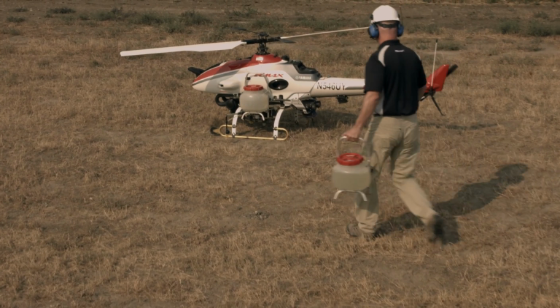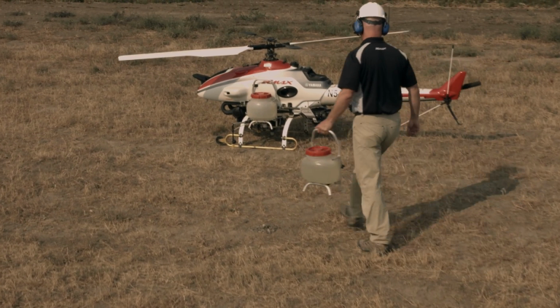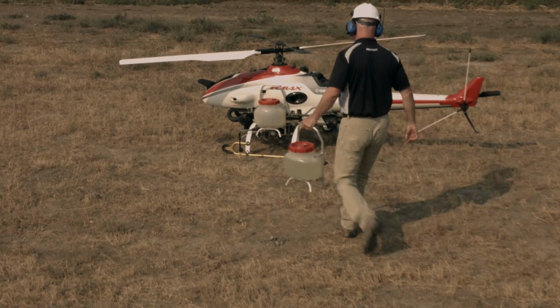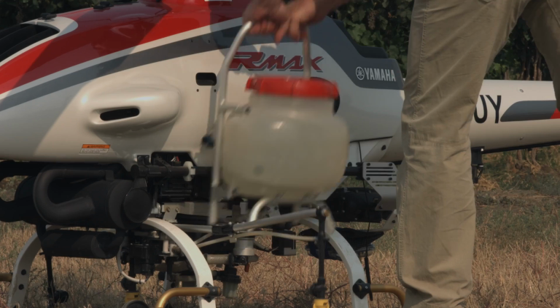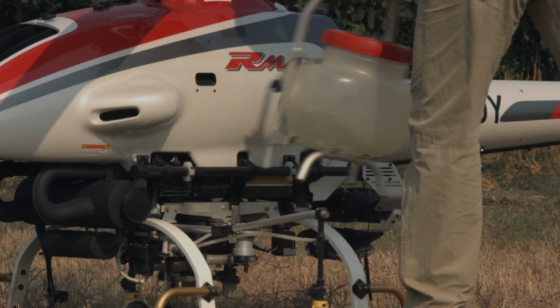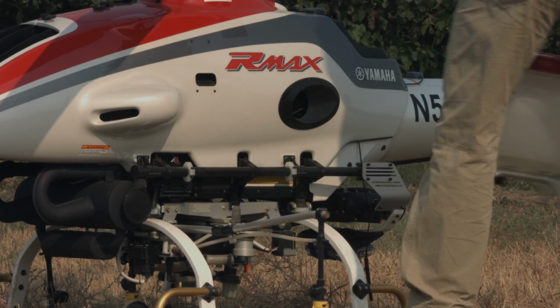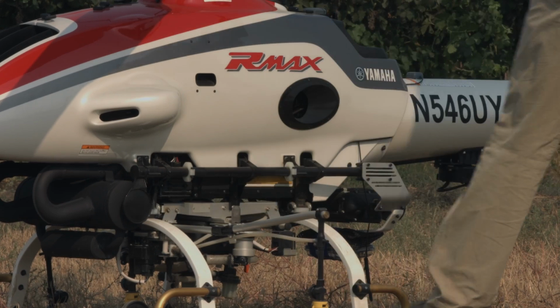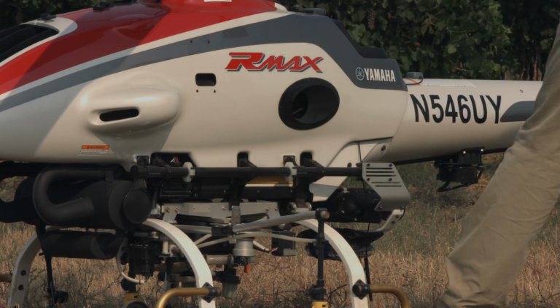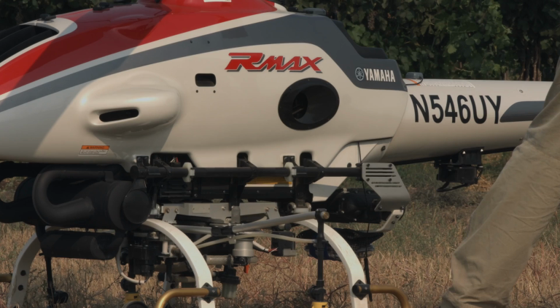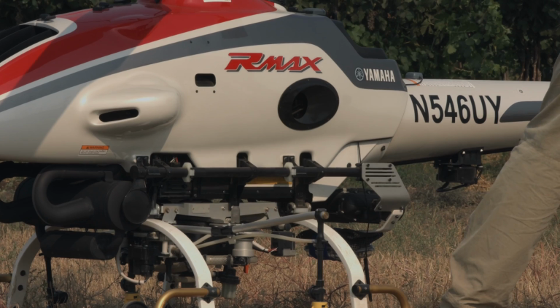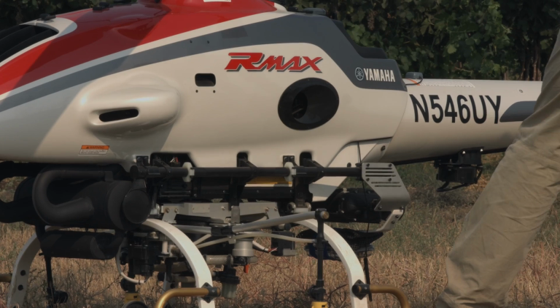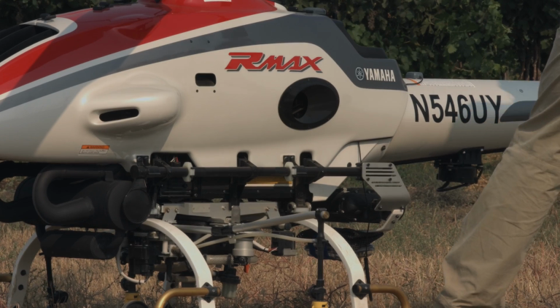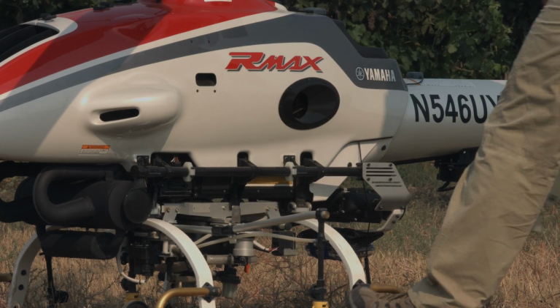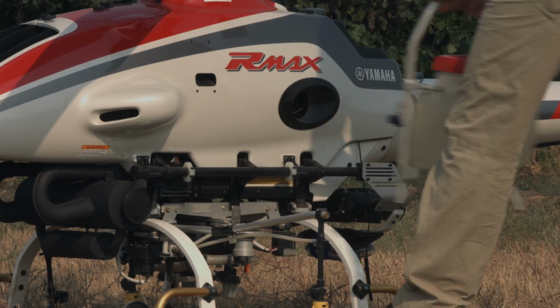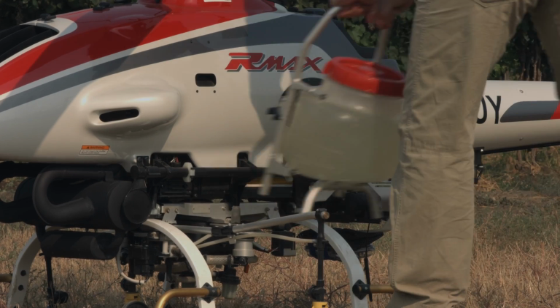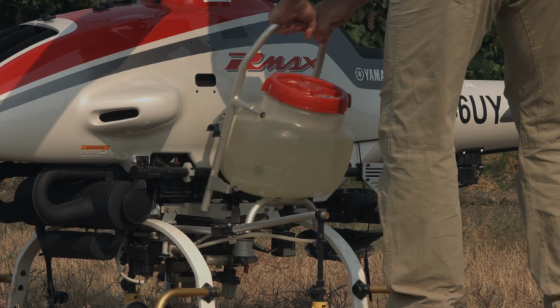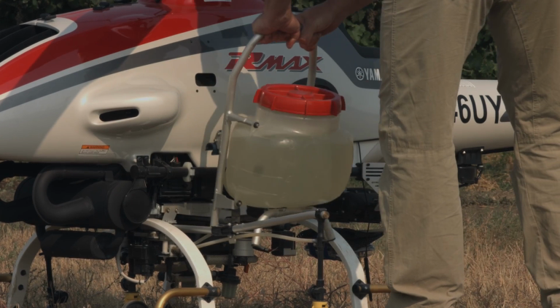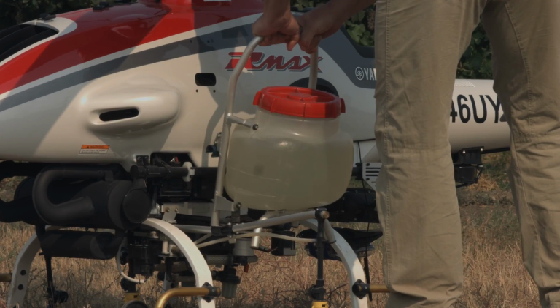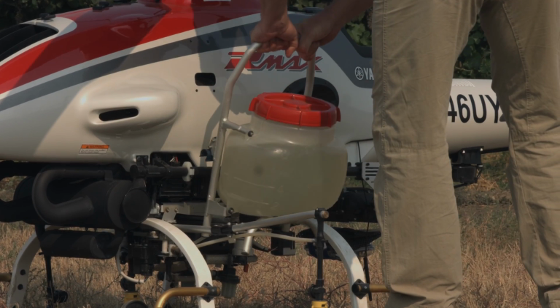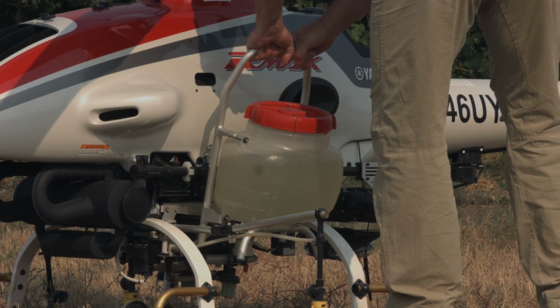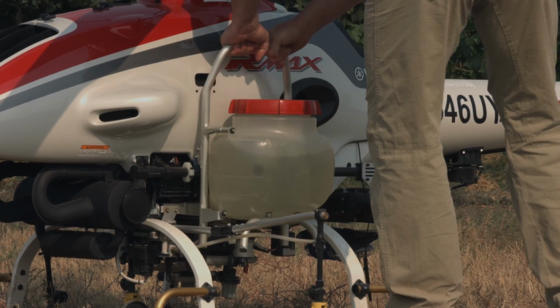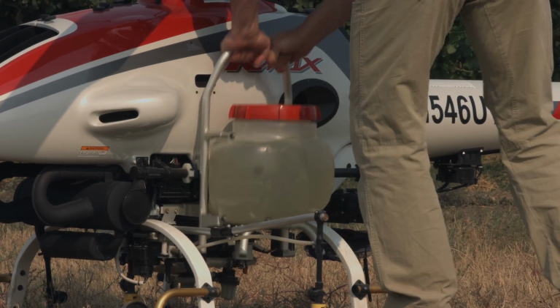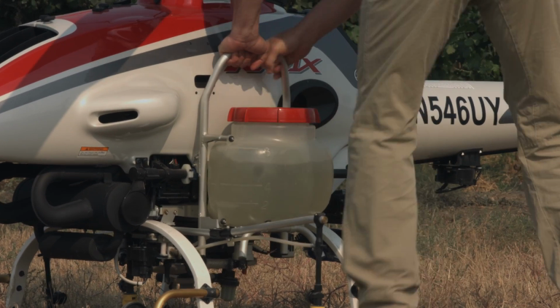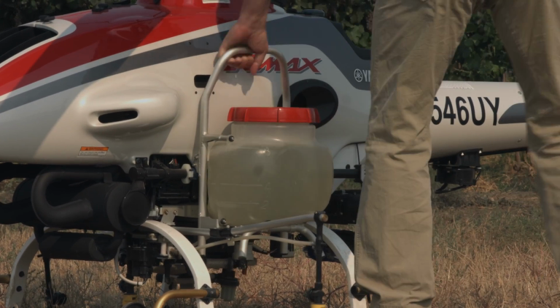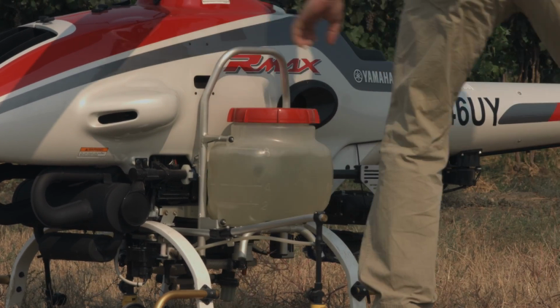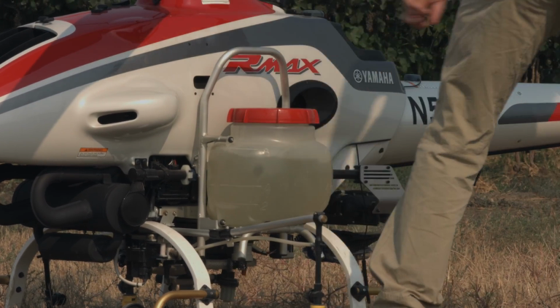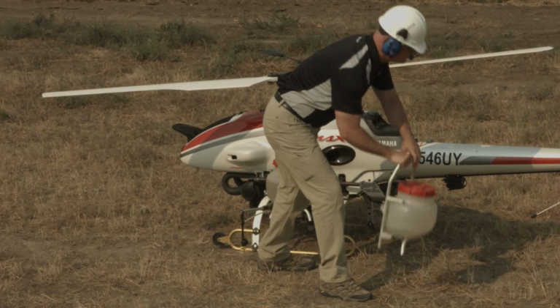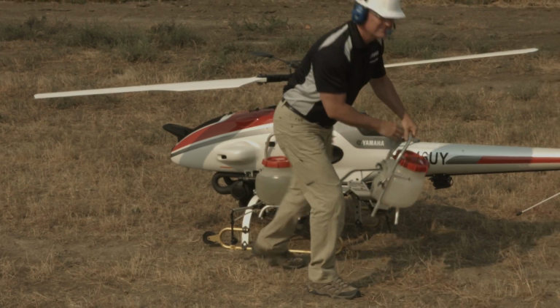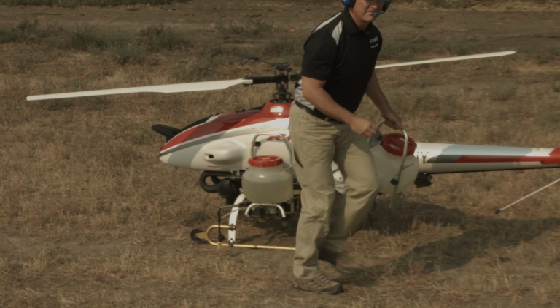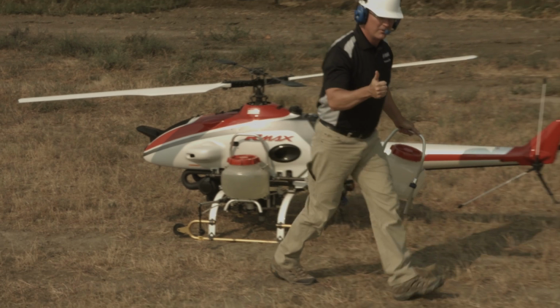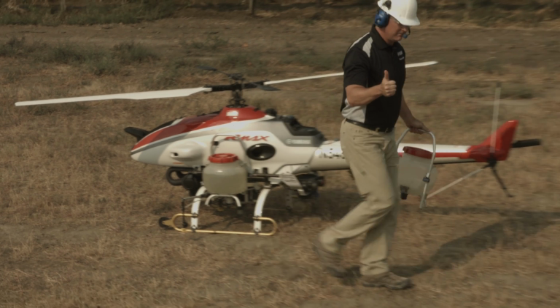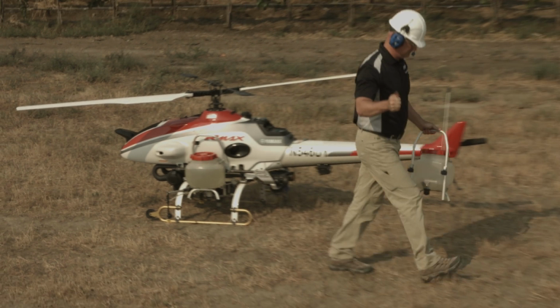The Armax uses quick-change tanks, which makes the refilling process very quick and smooth. Changing tanks can now only take a matter of seconds.